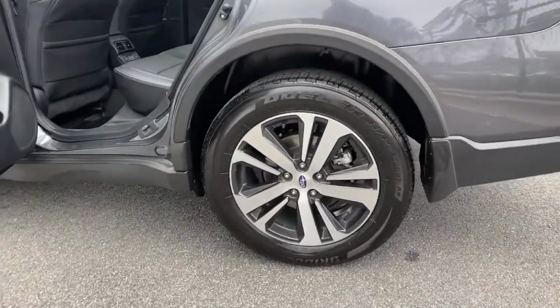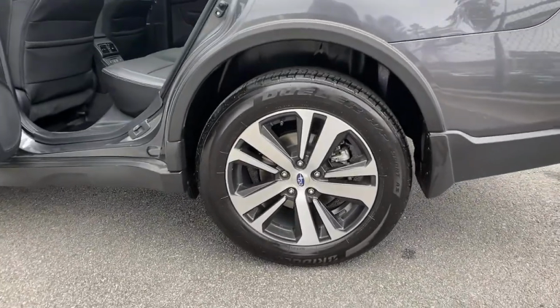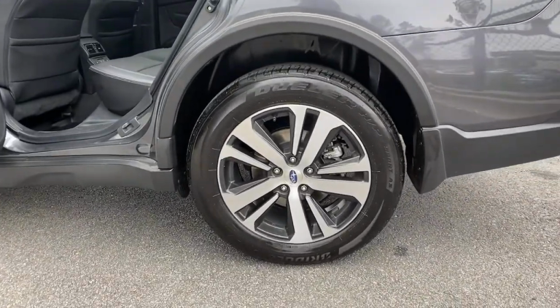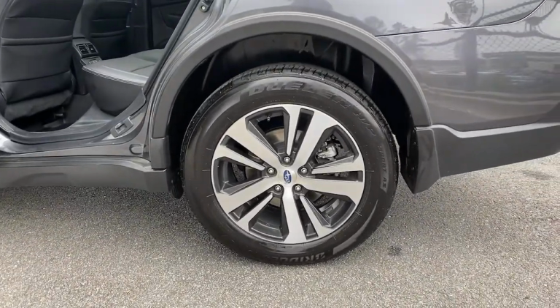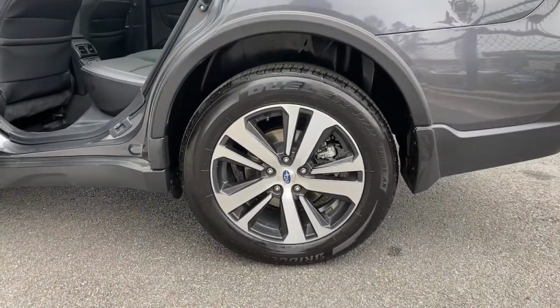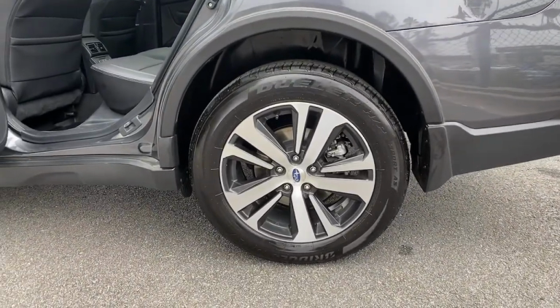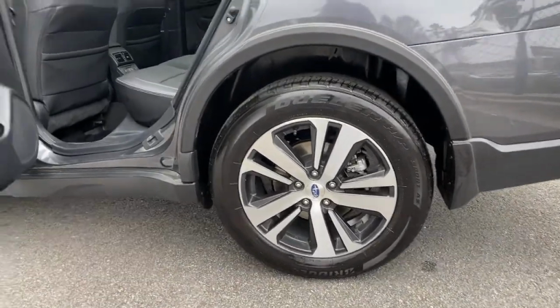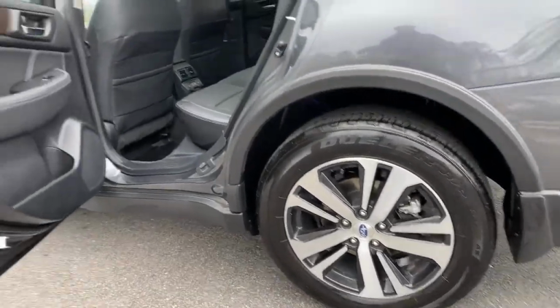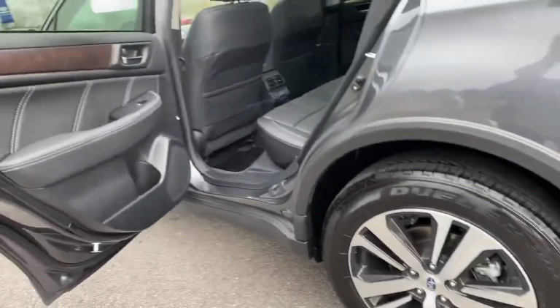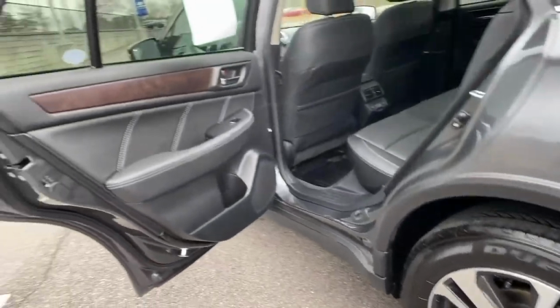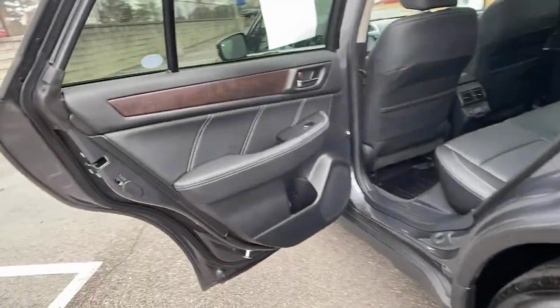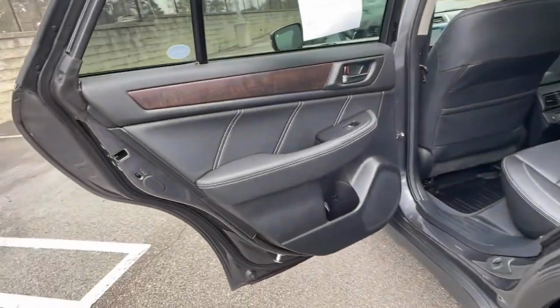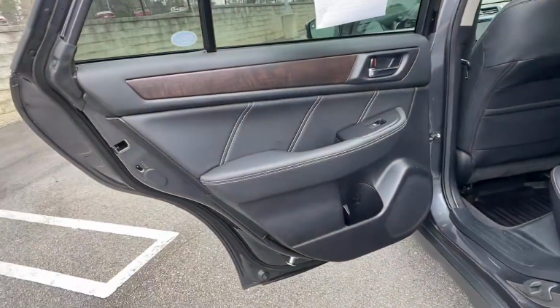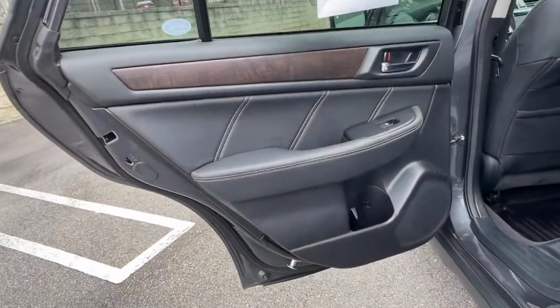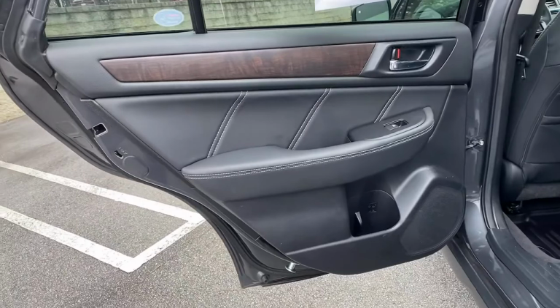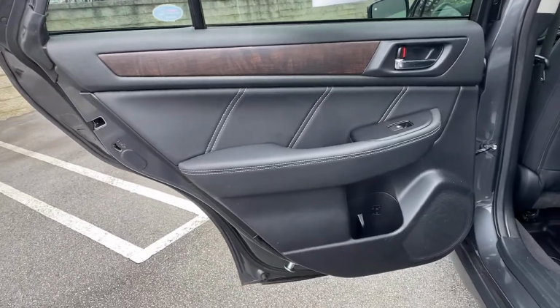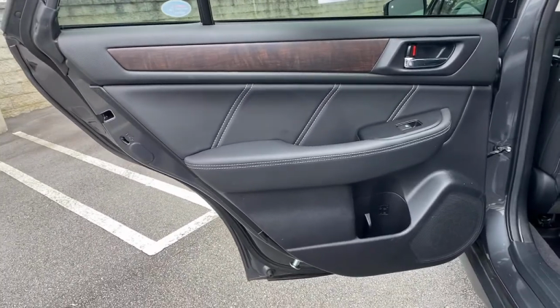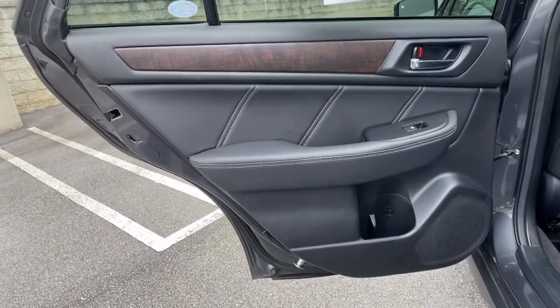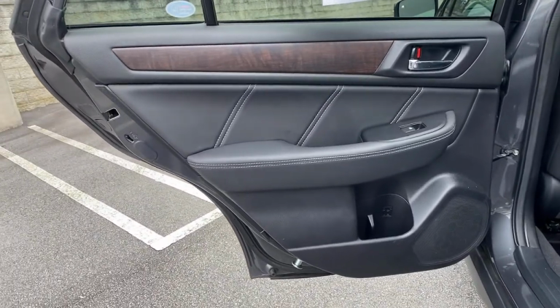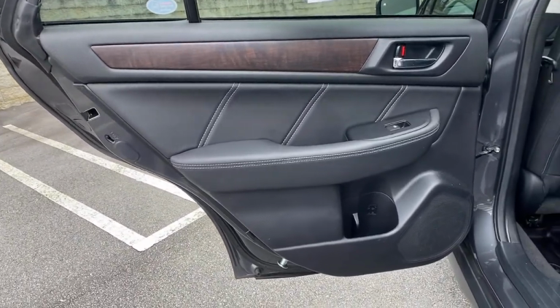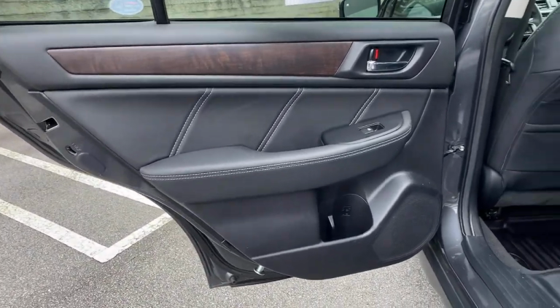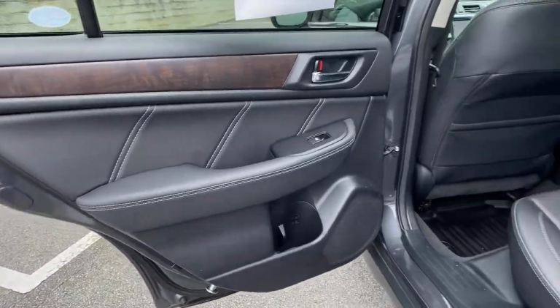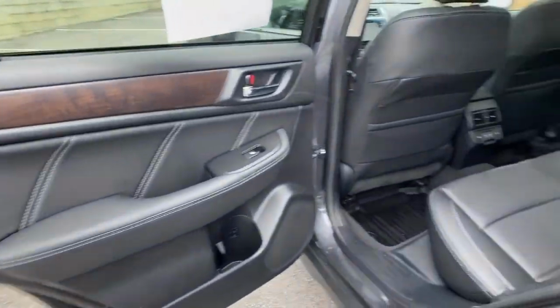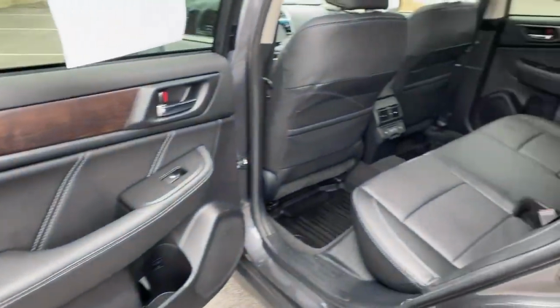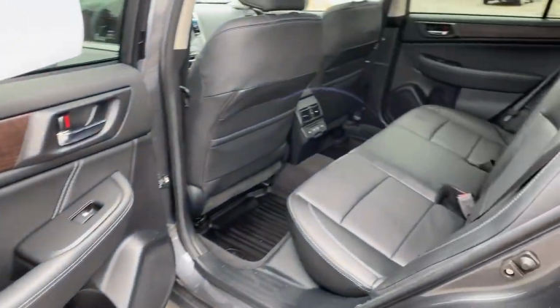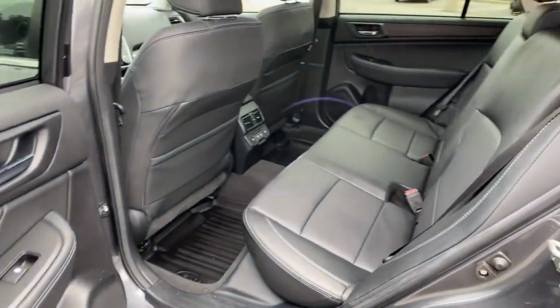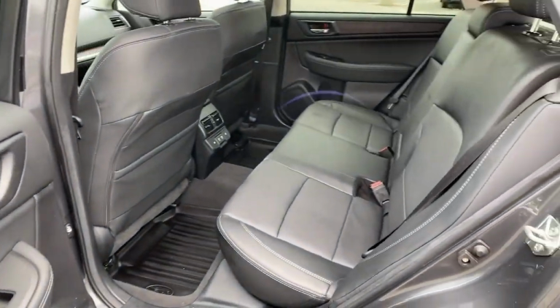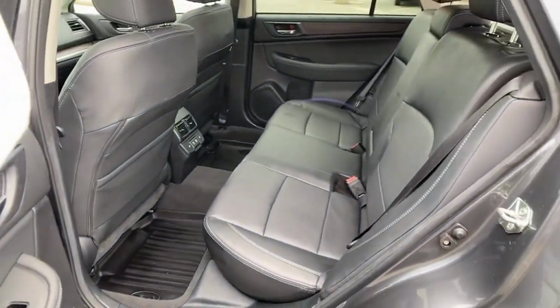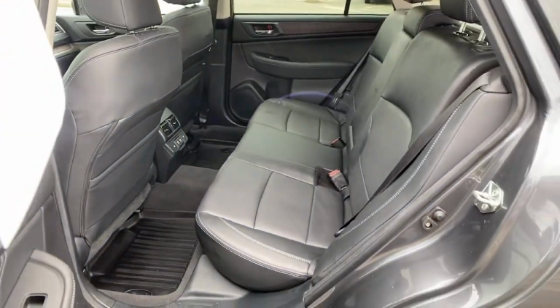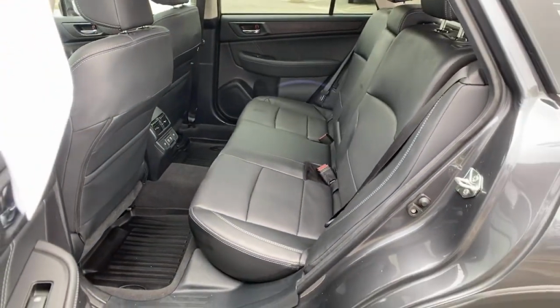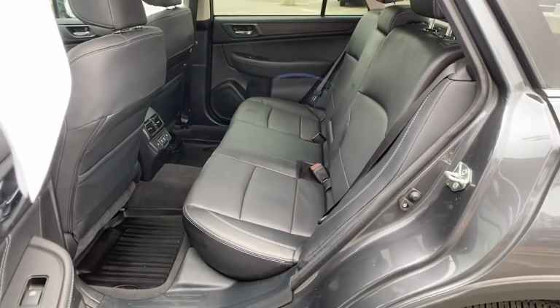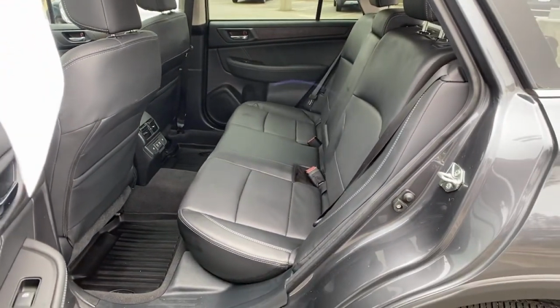Rugged yet refined — that's the Outback. See for yourself when you take it for a test drive. Our professional staff looks forward to giving you excellent service.